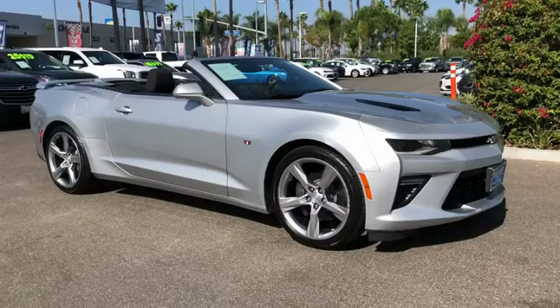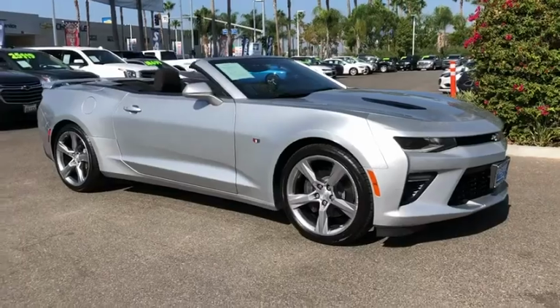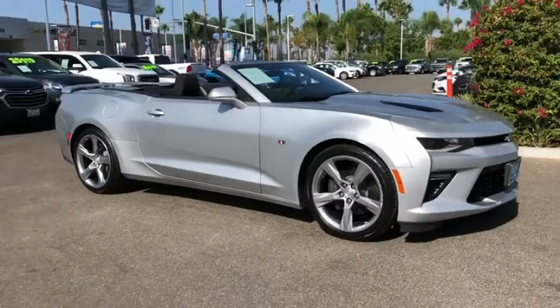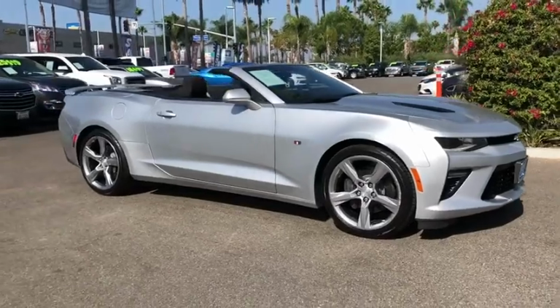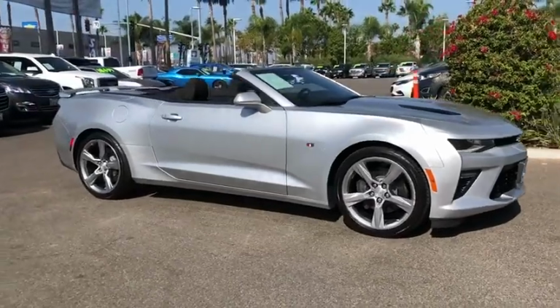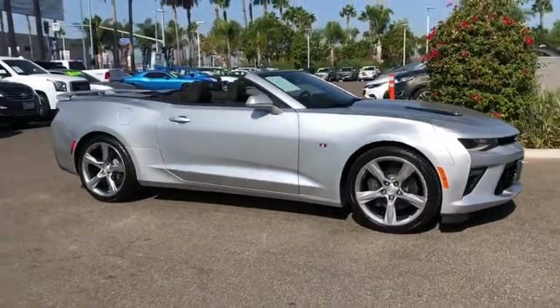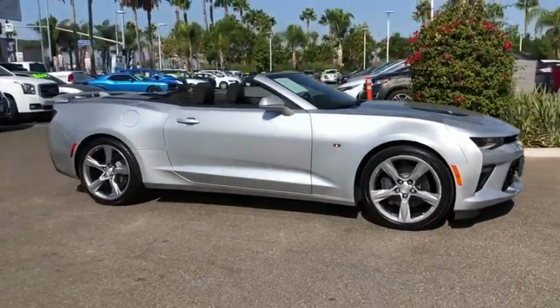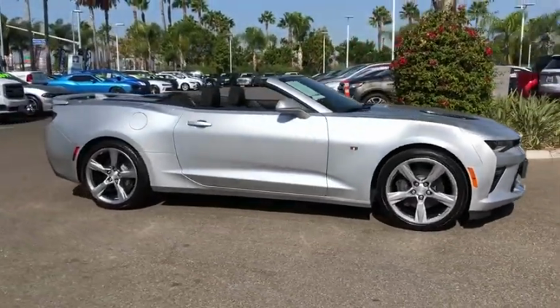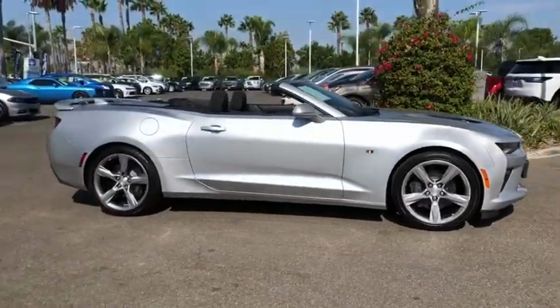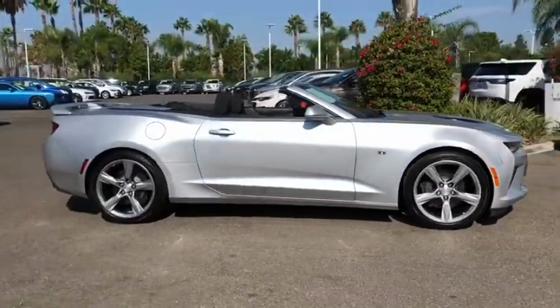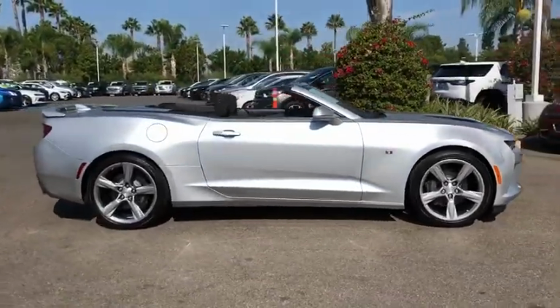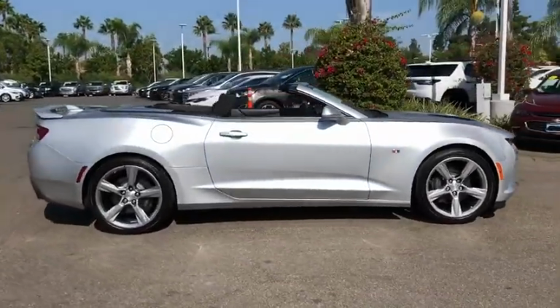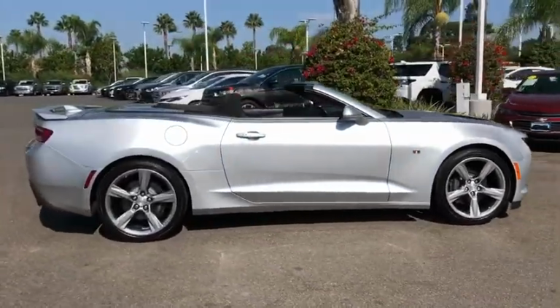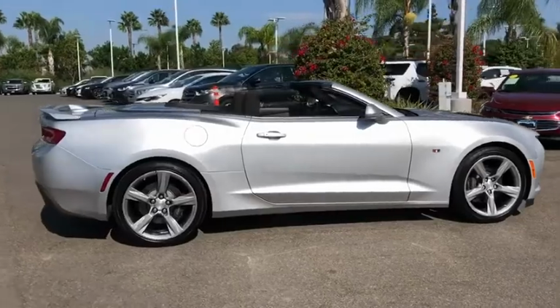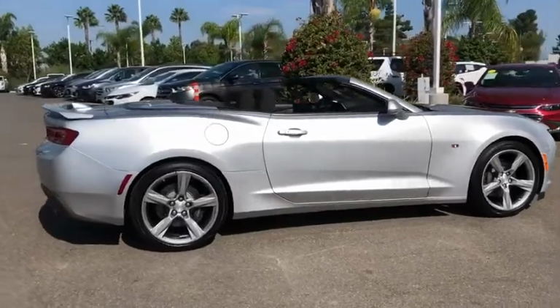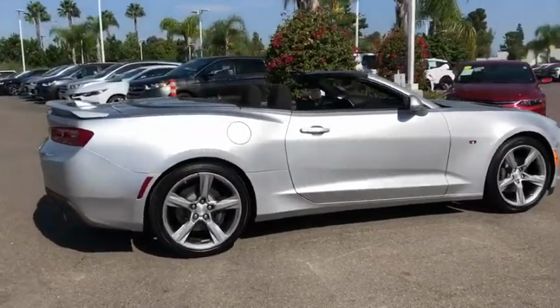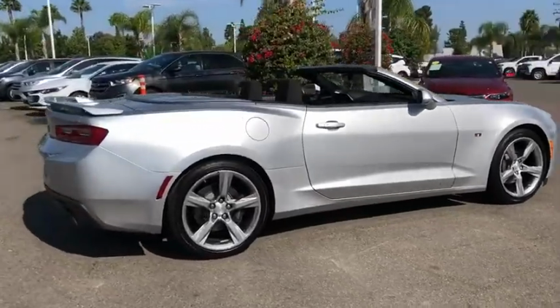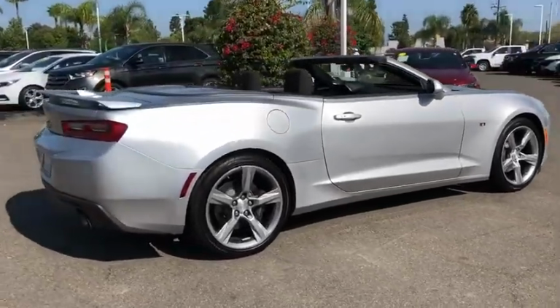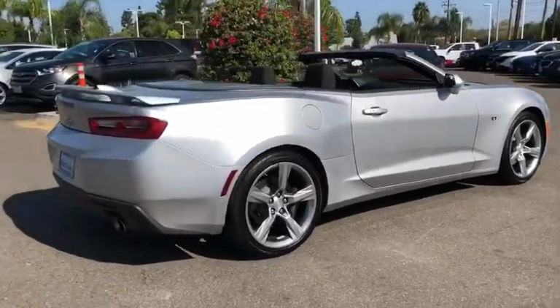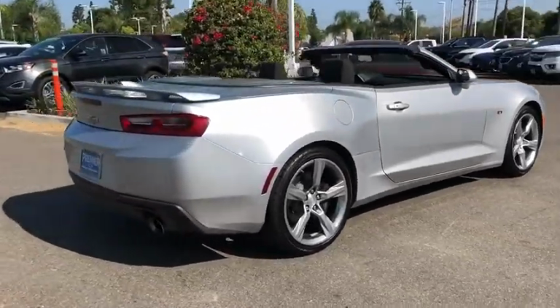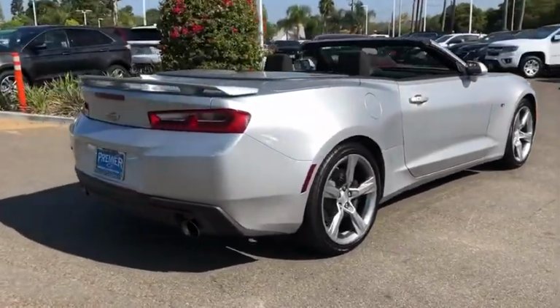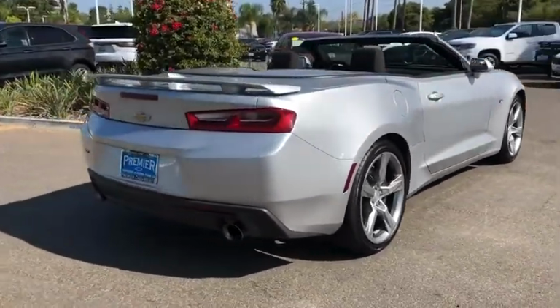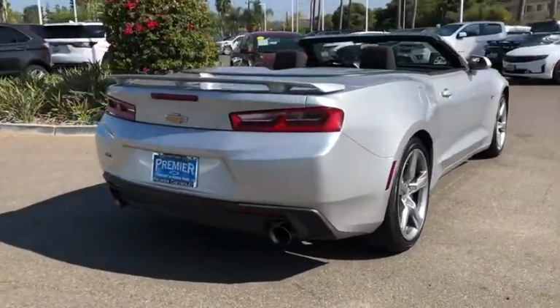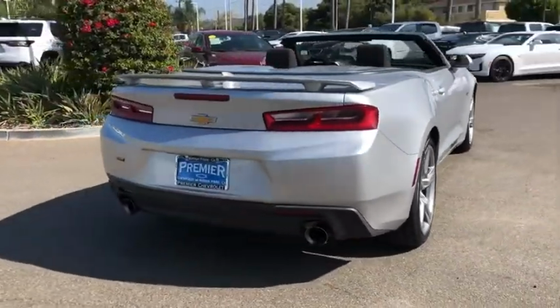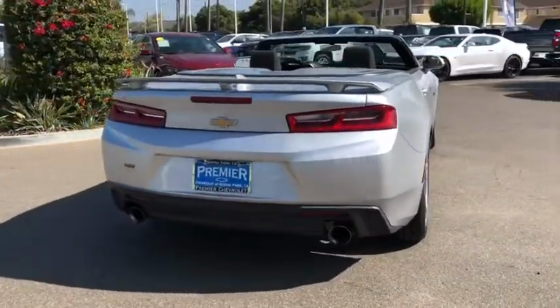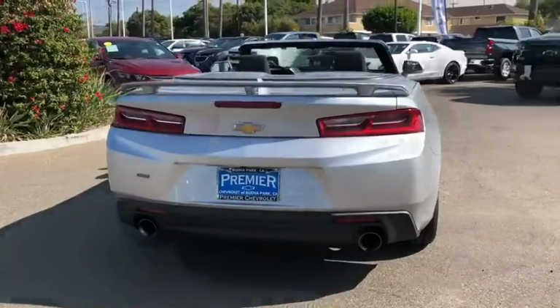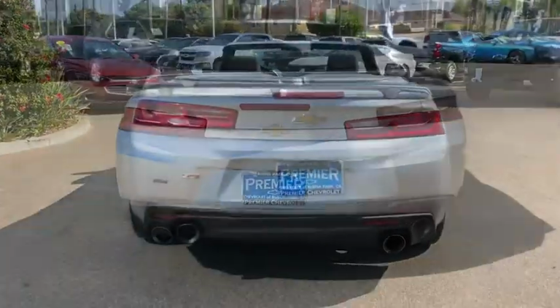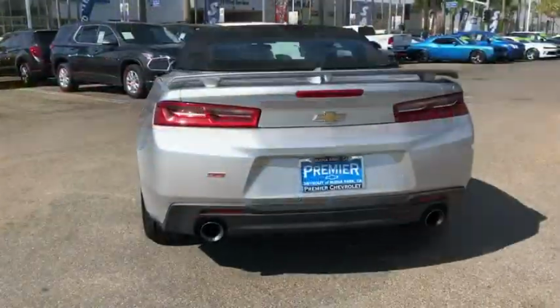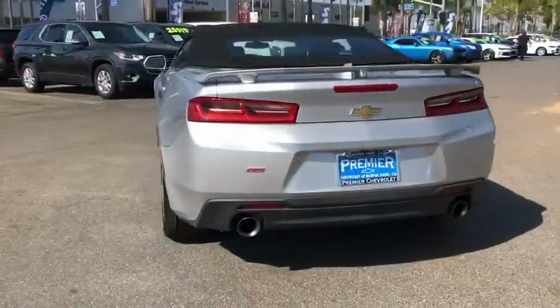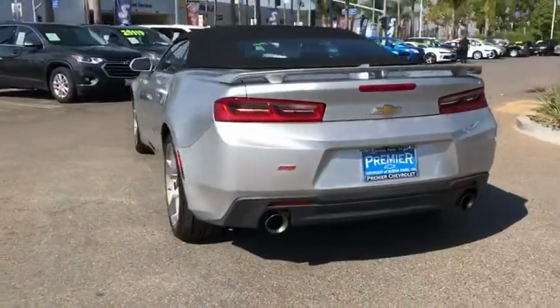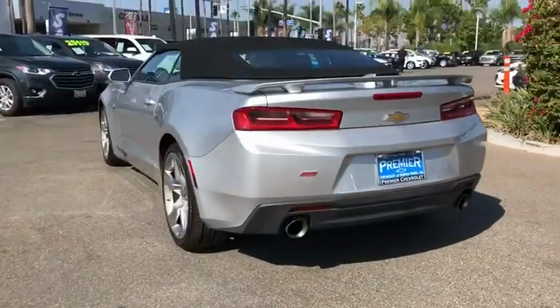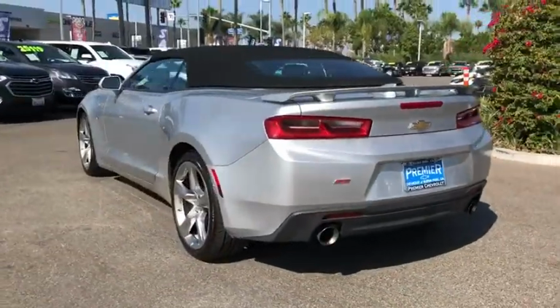Come test drive the 2017 Chevrolet Camaro. Camaro was developed to be 21st century on every level, from its awe-inspiring design to its outstanding performance to its impressive efficiency.